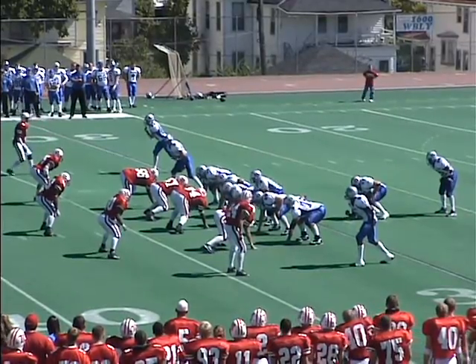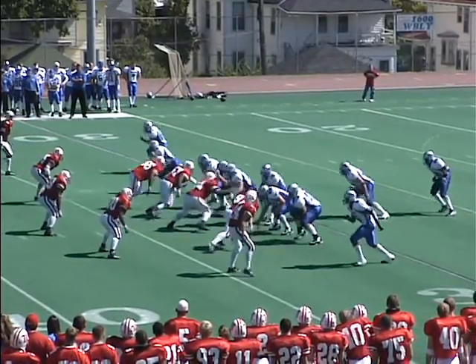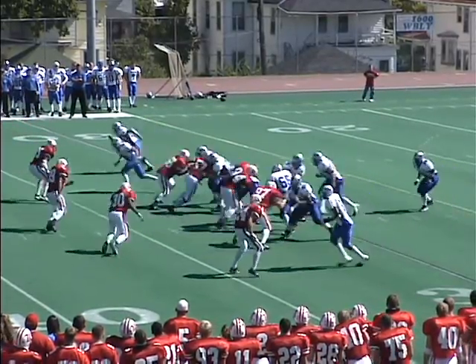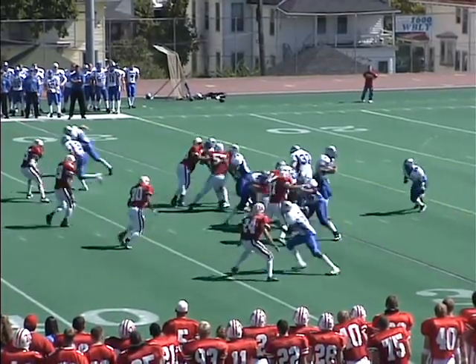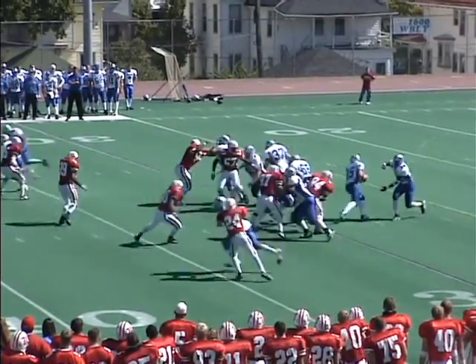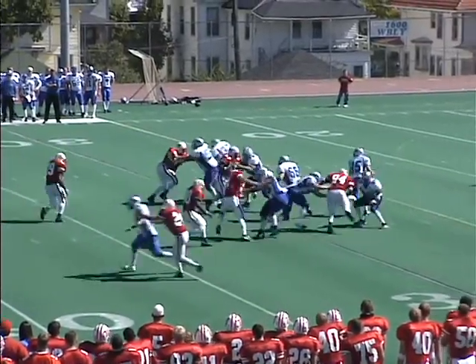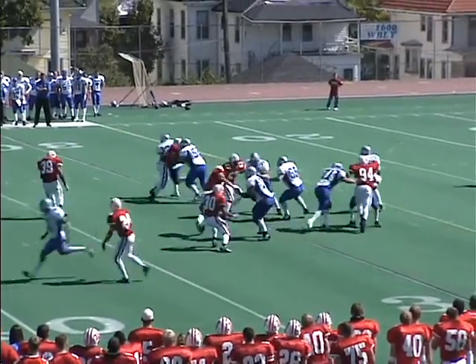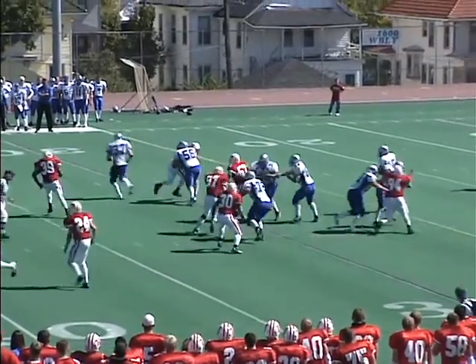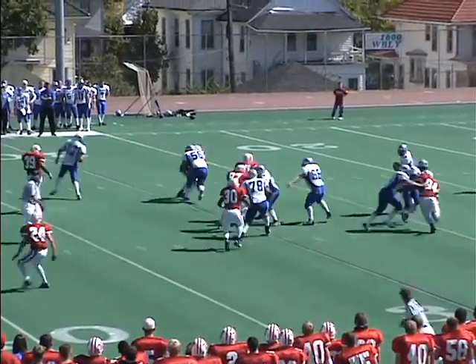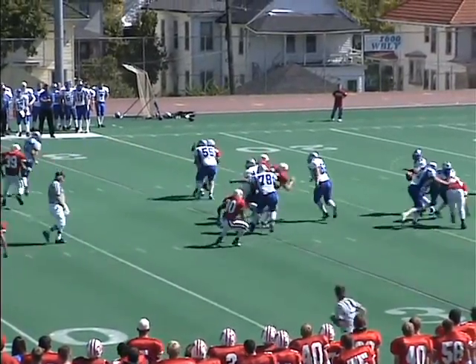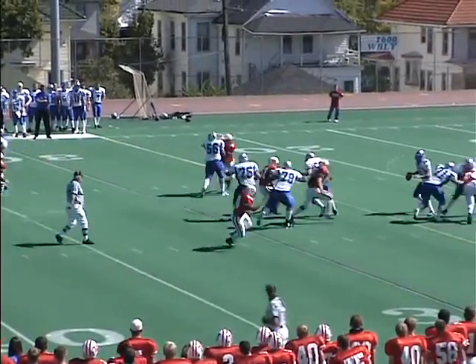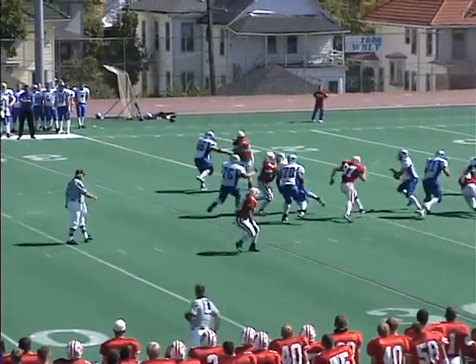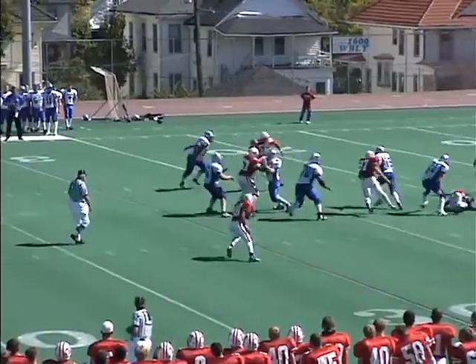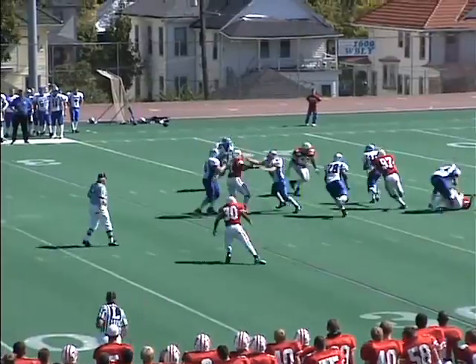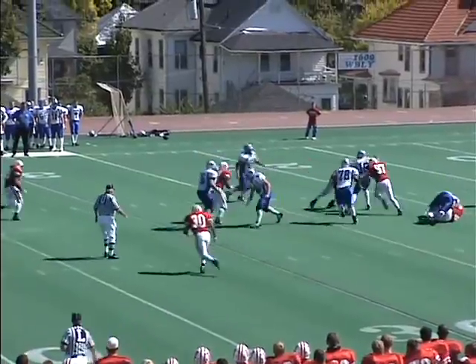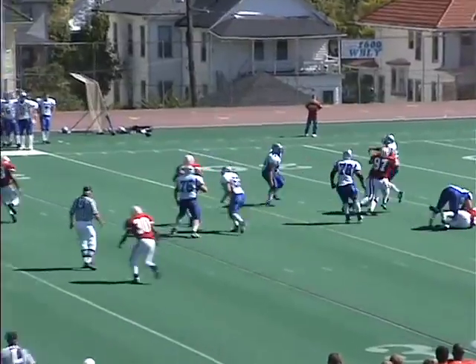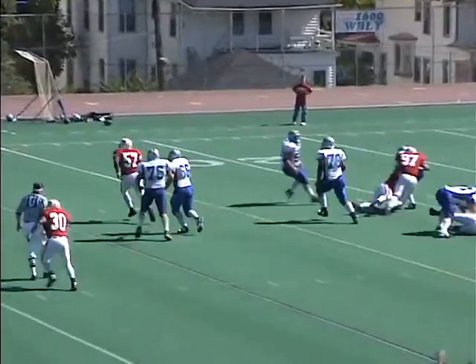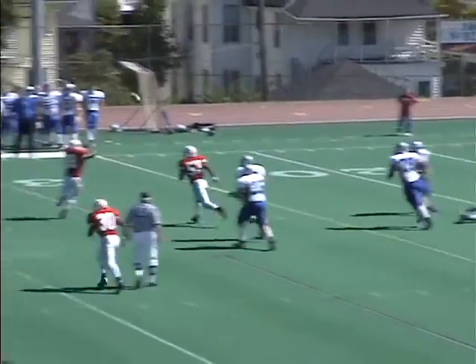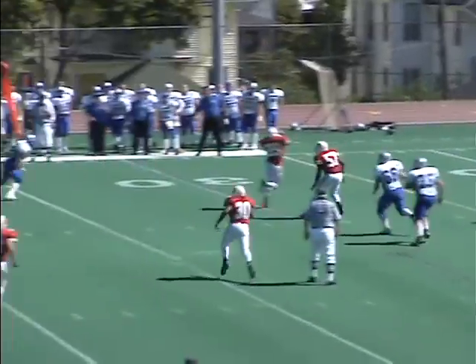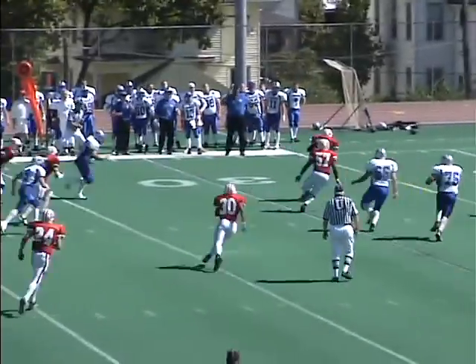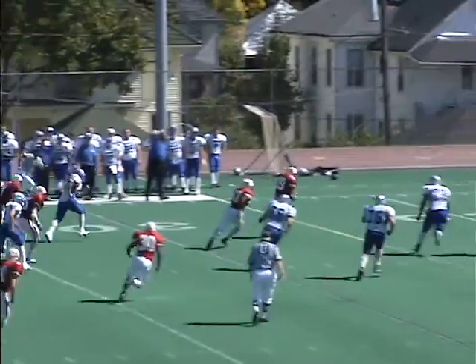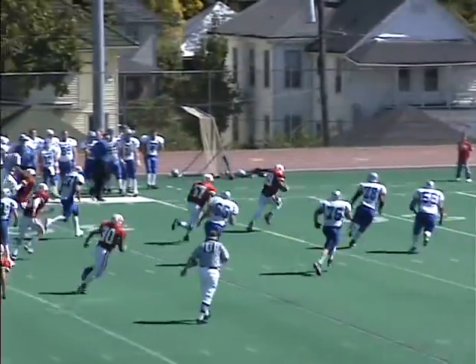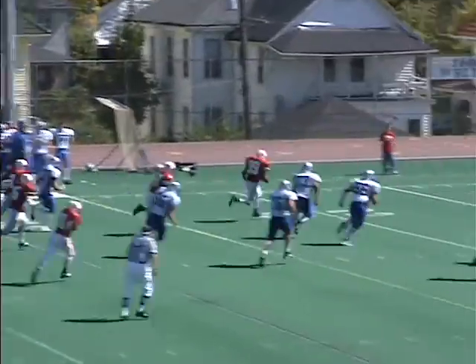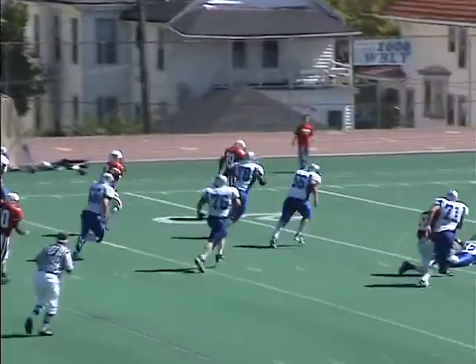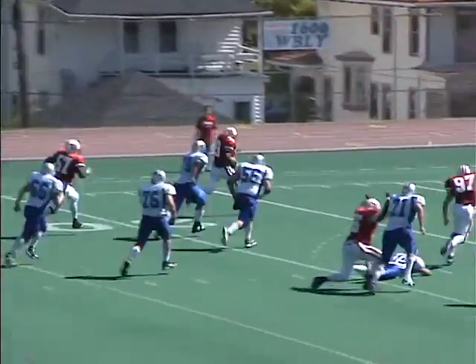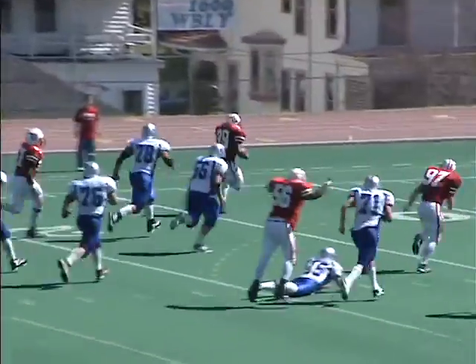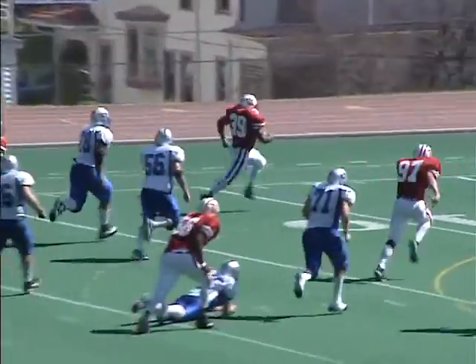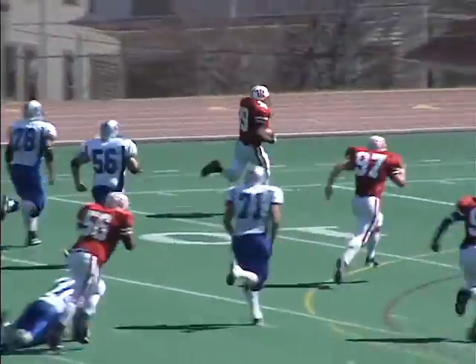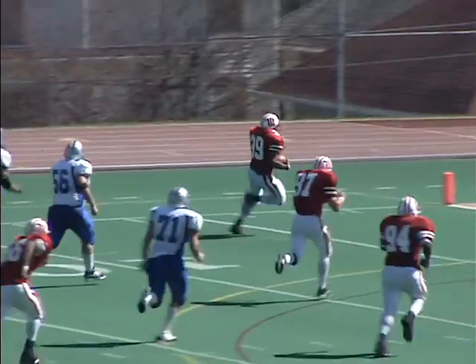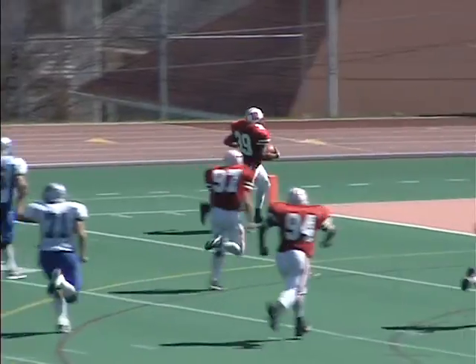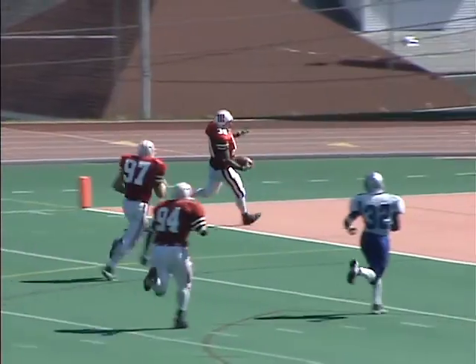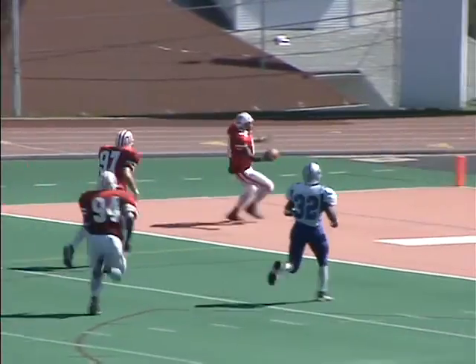First down and 10 for Thomas More. Eilich in the backfield. Berkeley fakes the give and drops back to throw, looks to come back to the near side, now being chased, hit and throws the pass — intercepted. Gary George takes it to the 29 and he's going into the end zone. Touchdown, Wittenberg.